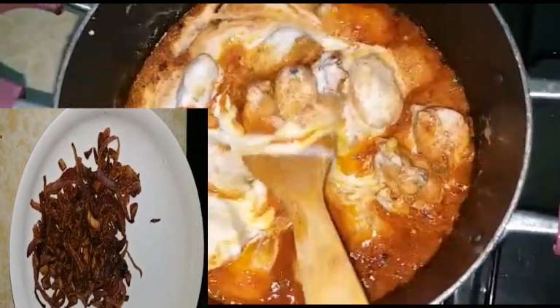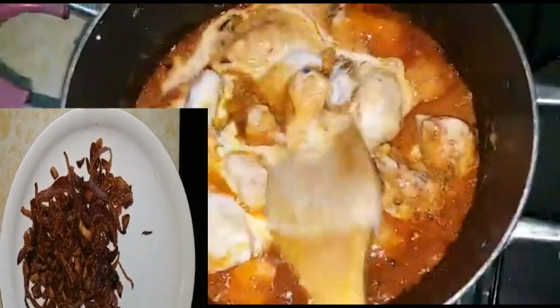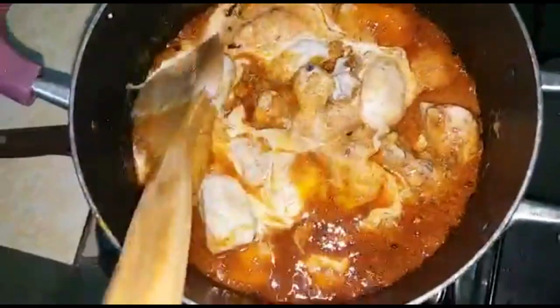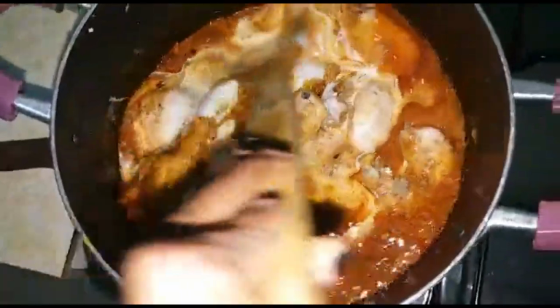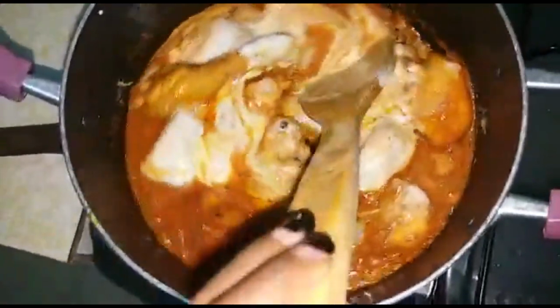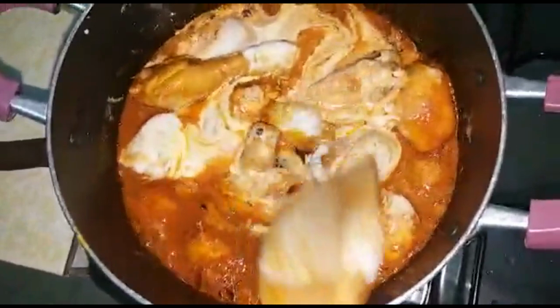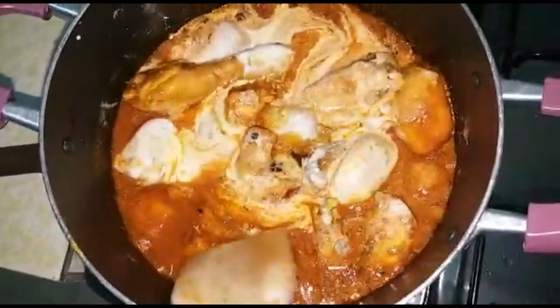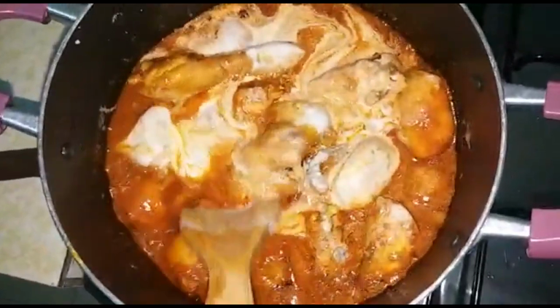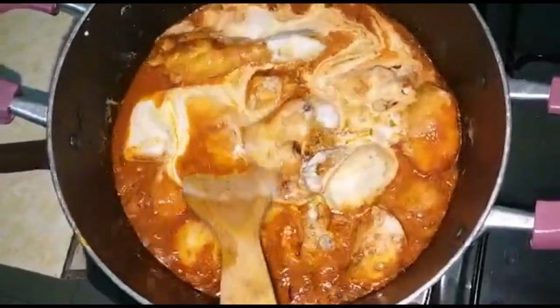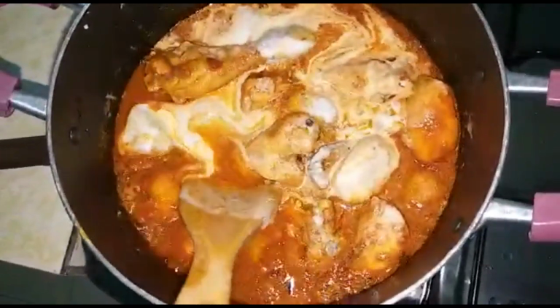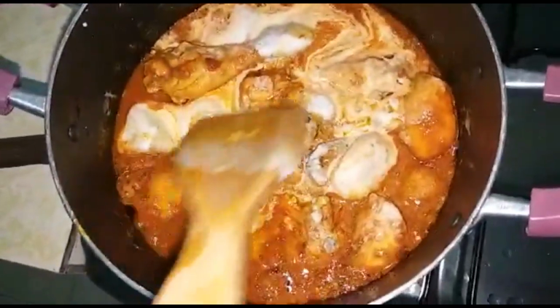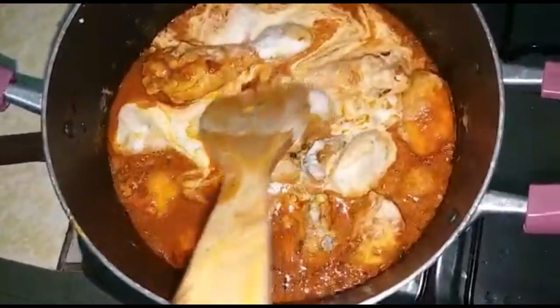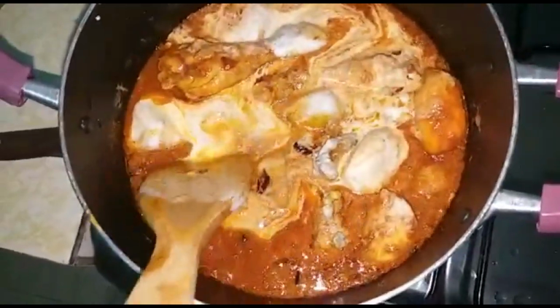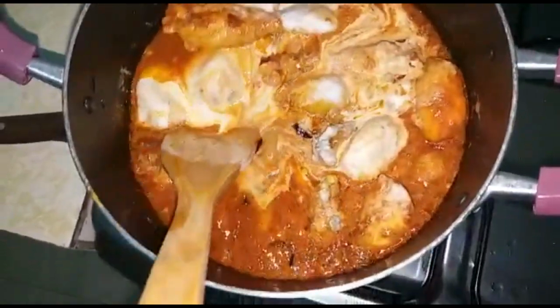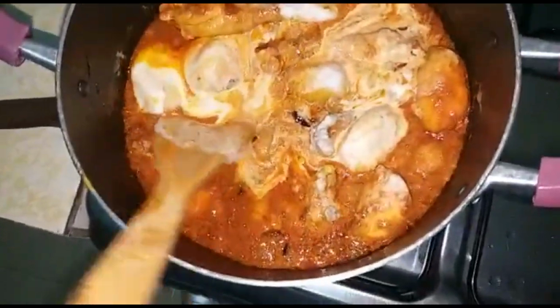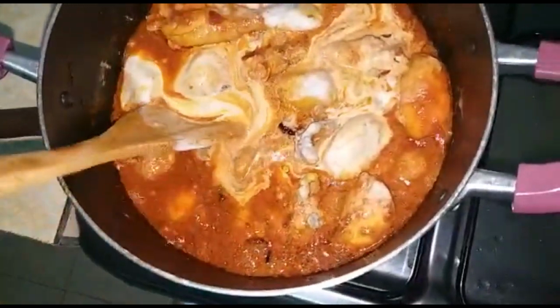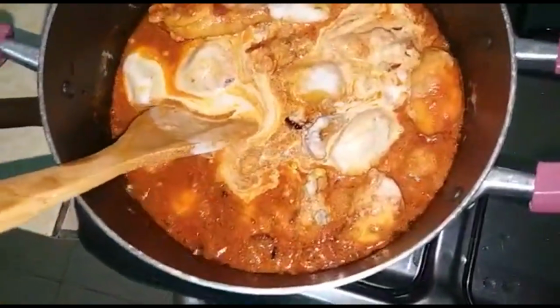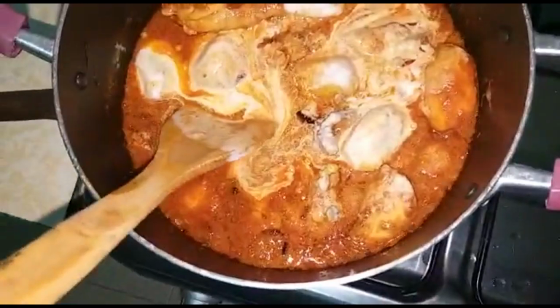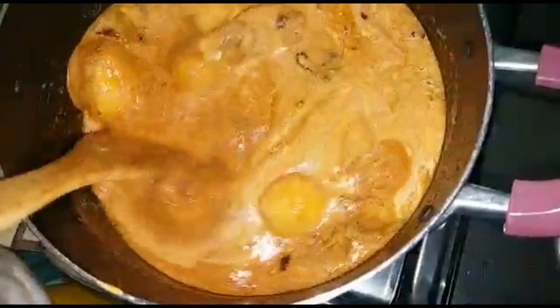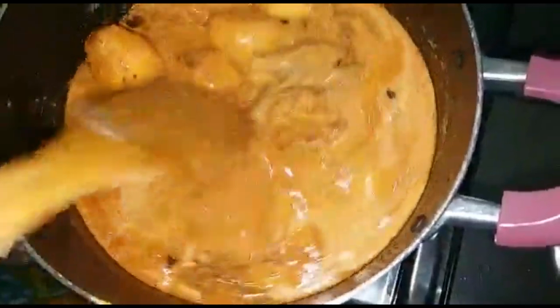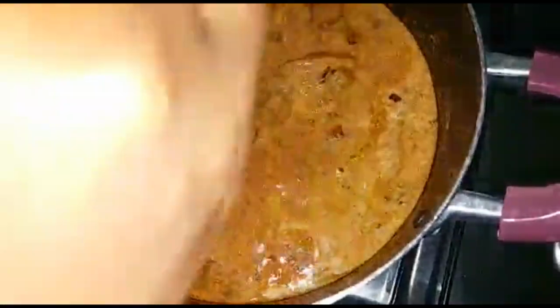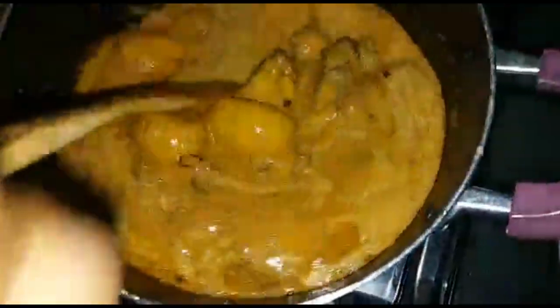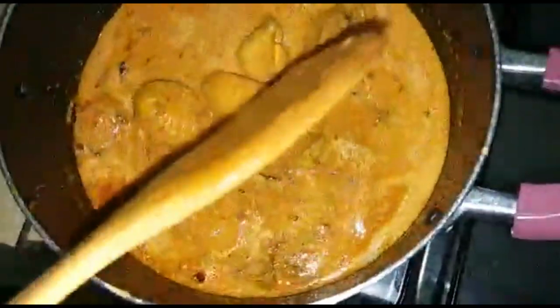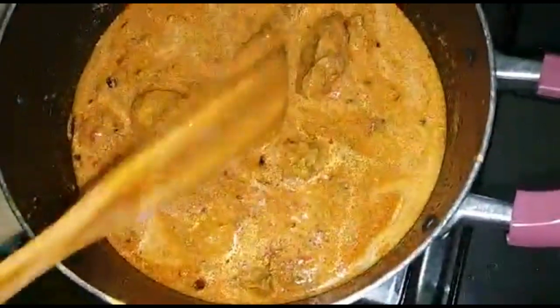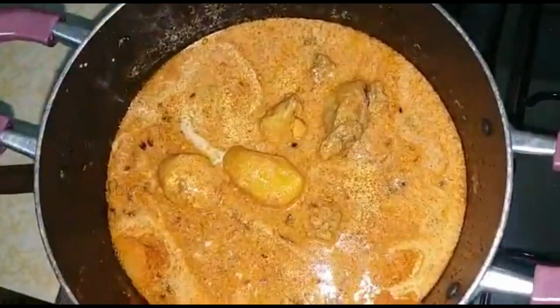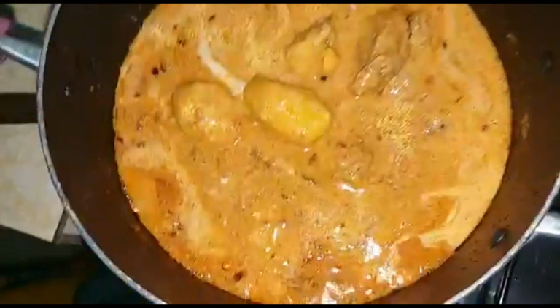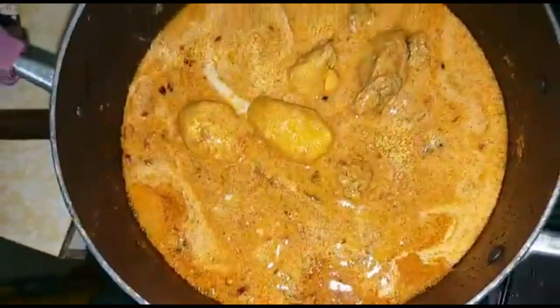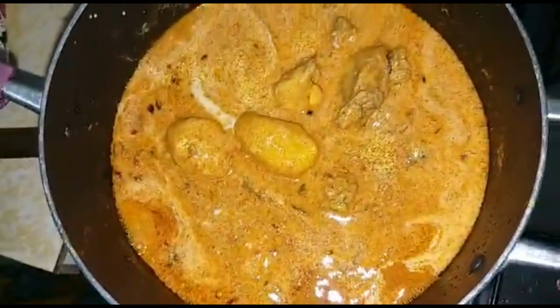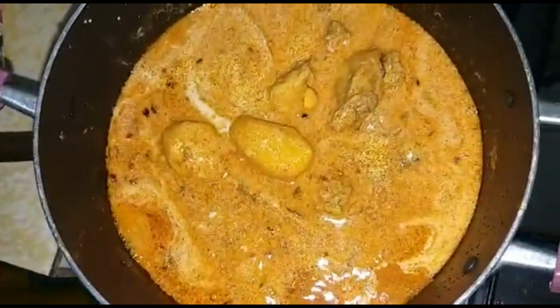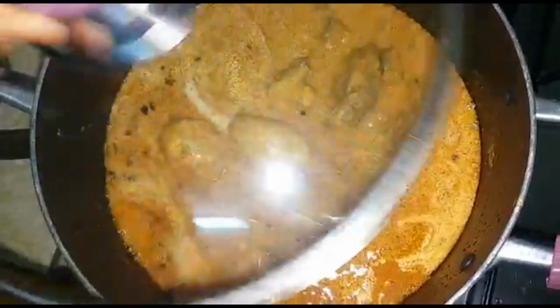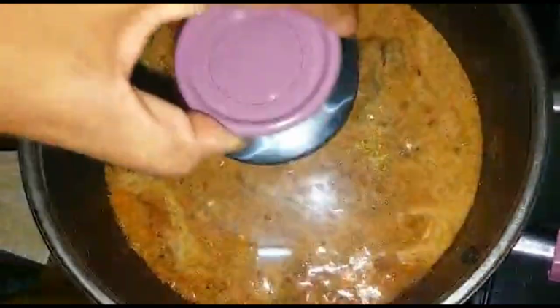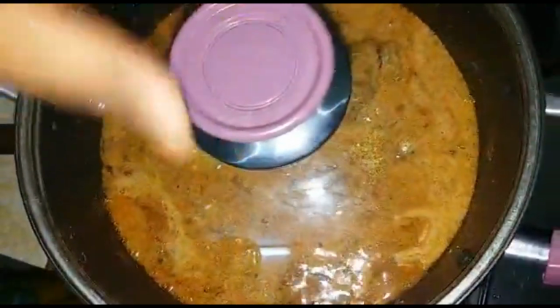Then we are just going to cover it with a lid and let it simmer for at least 20 to 25 minutes. Biryani is going to be served with rice.